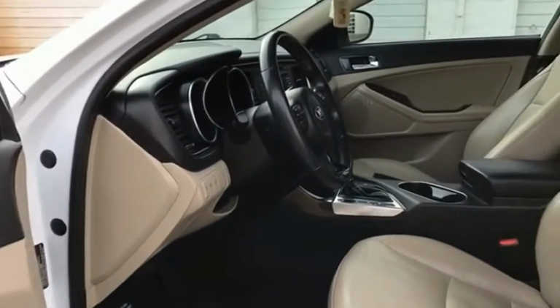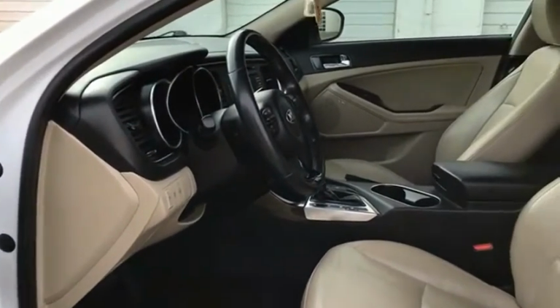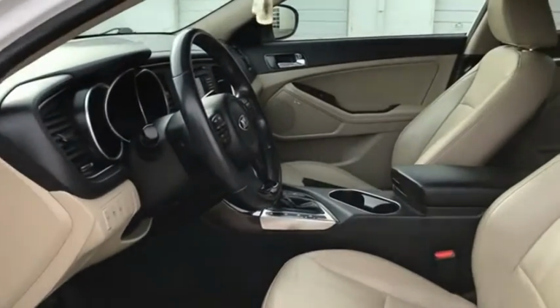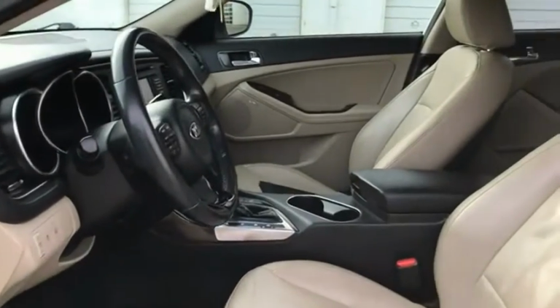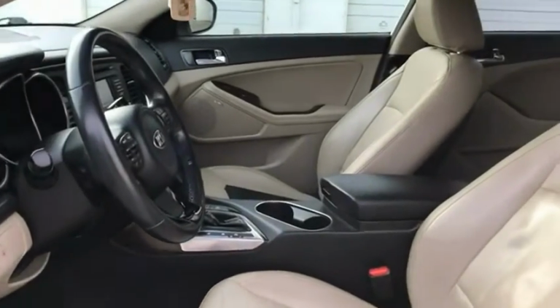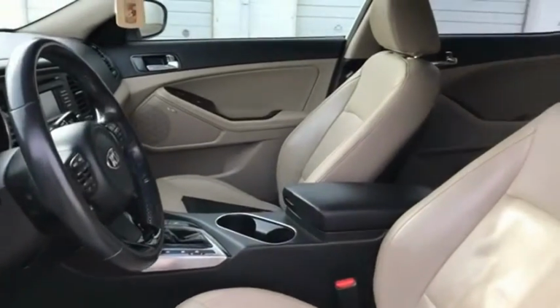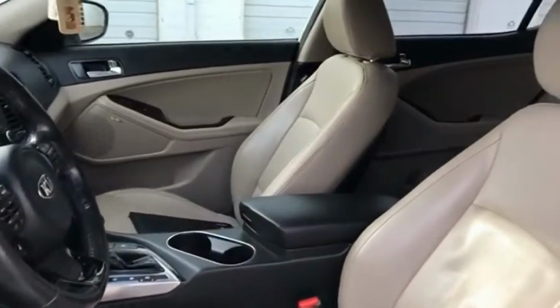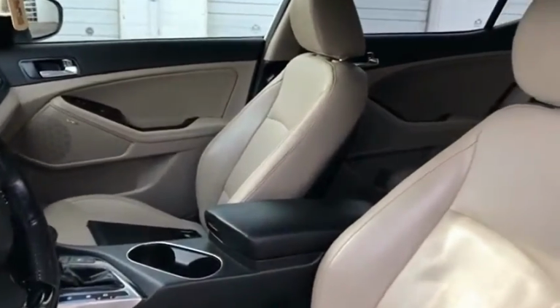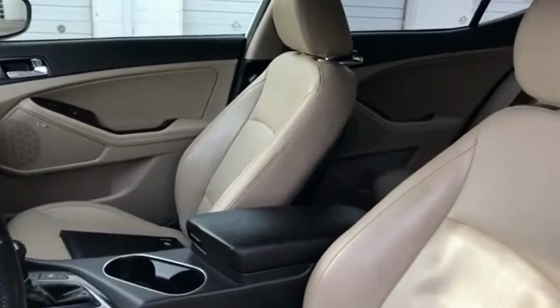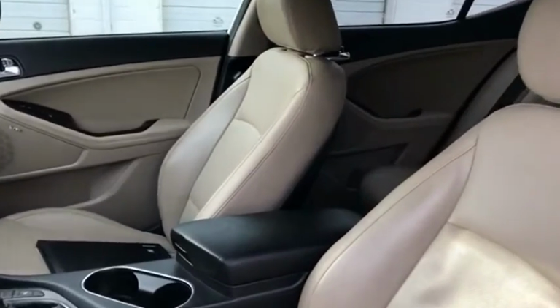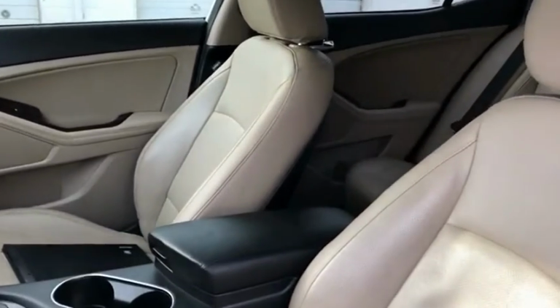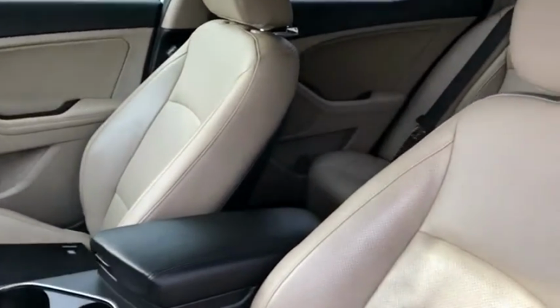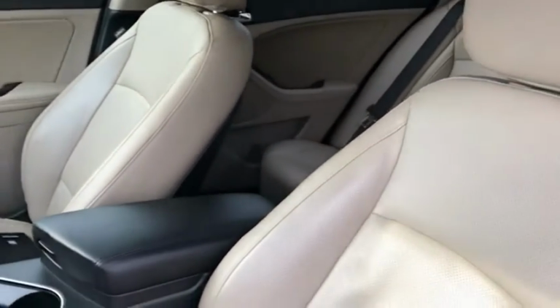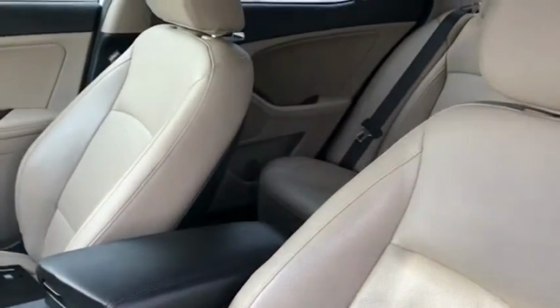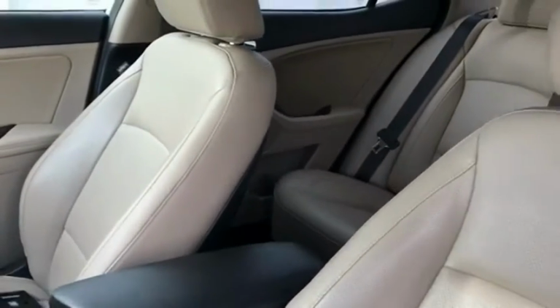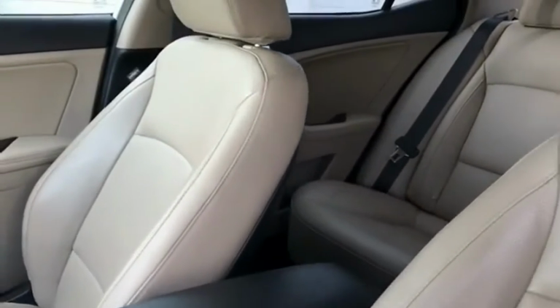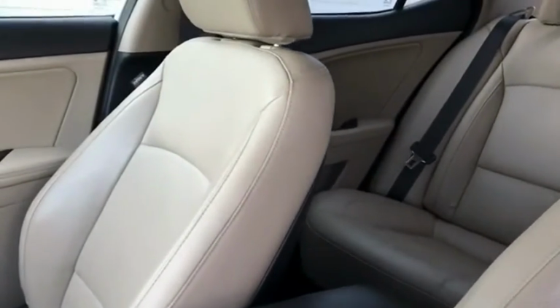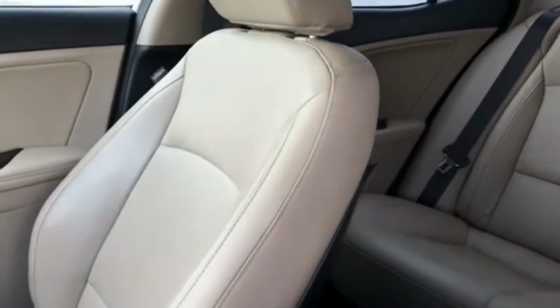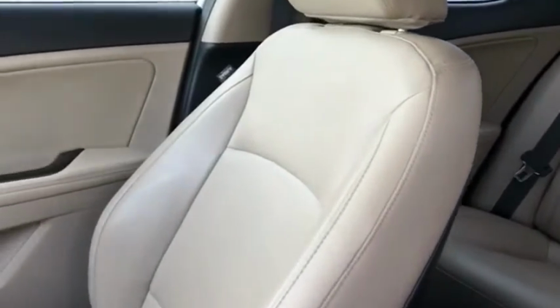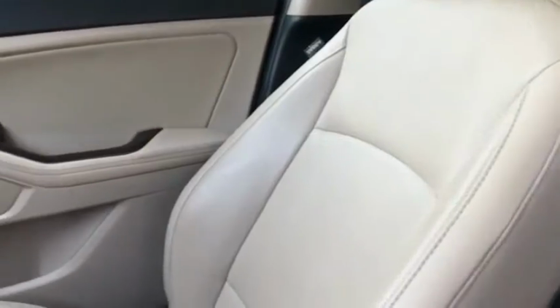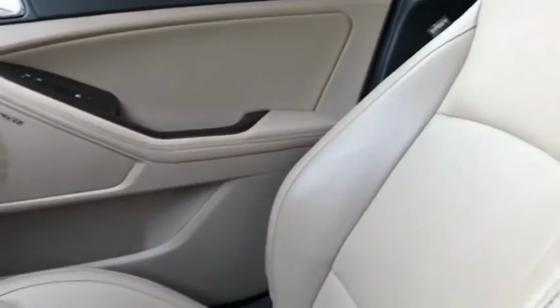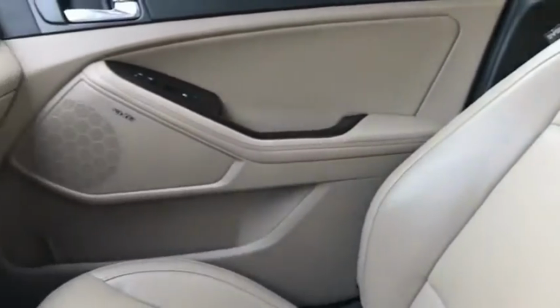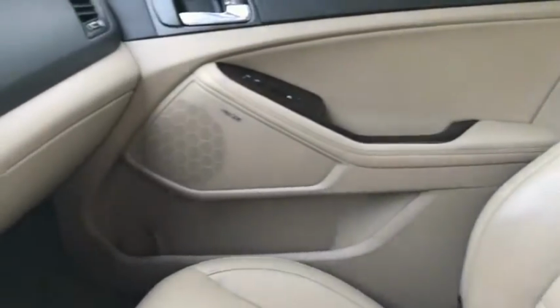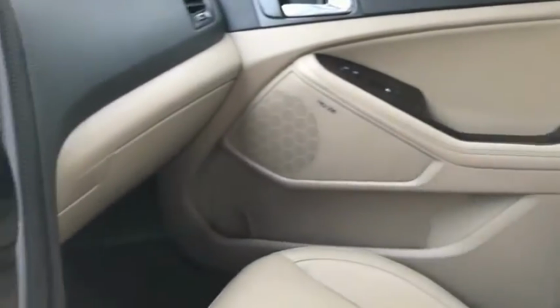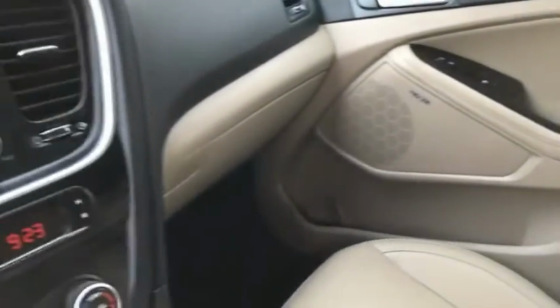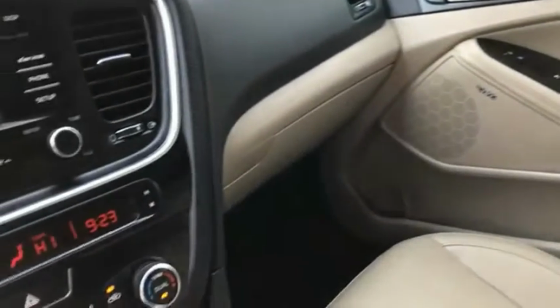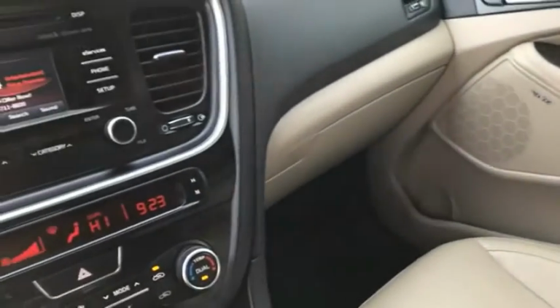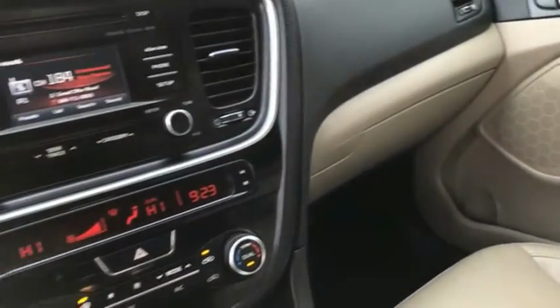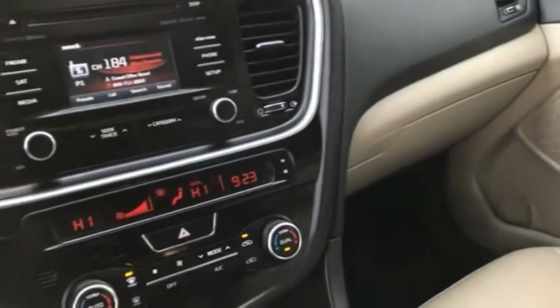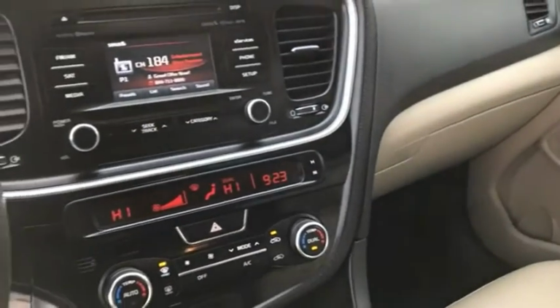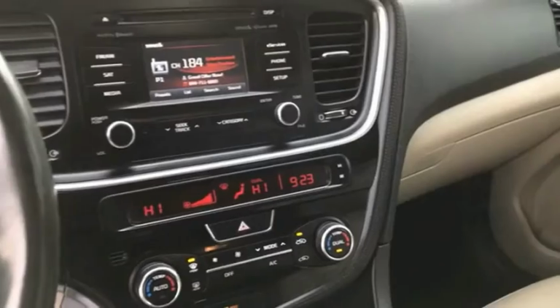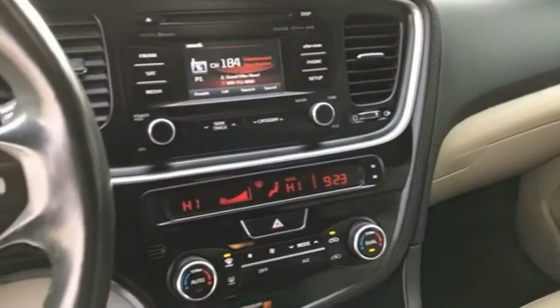The Optima also features engine management systems like direct injection and turbocharging, which enhance performance without sacrificing fuel efficiency. Its smooth-flowing lines speak of grace and style and offer a strong hint of European luxury.